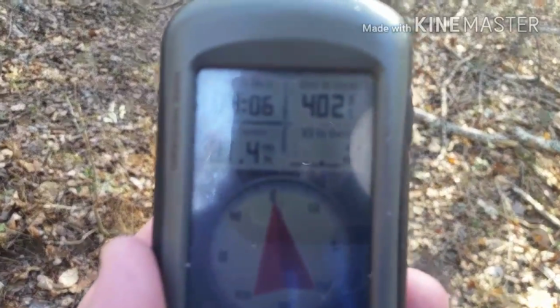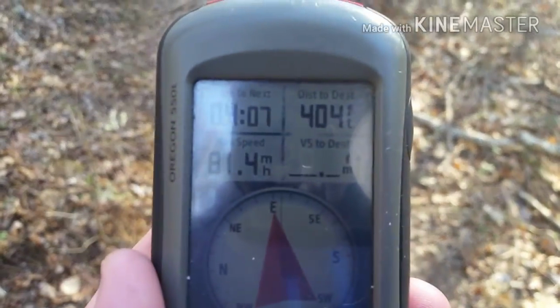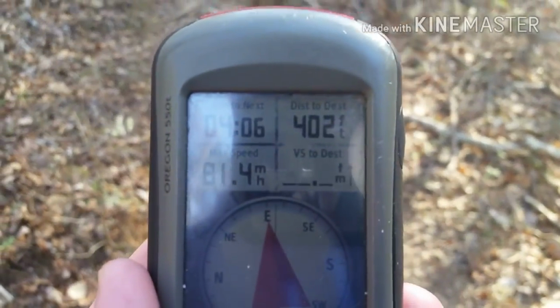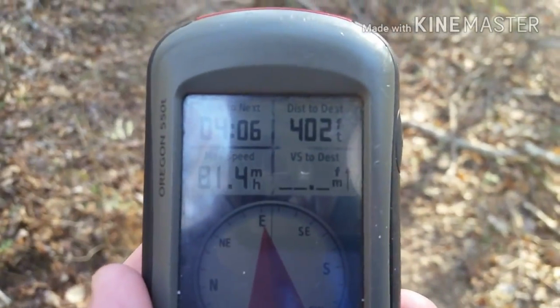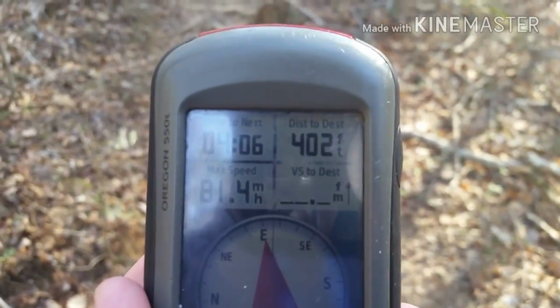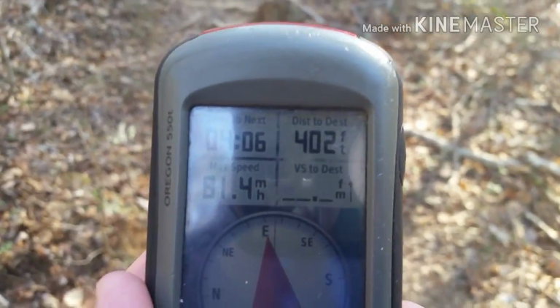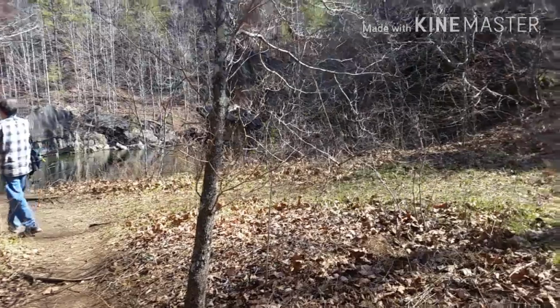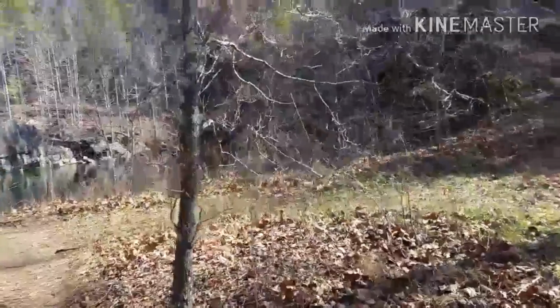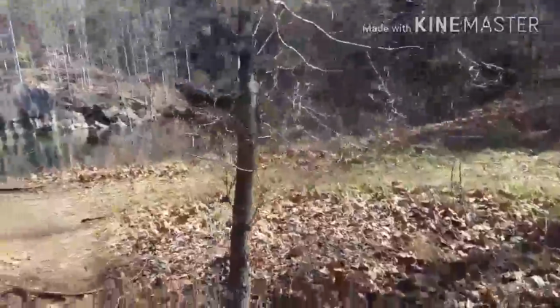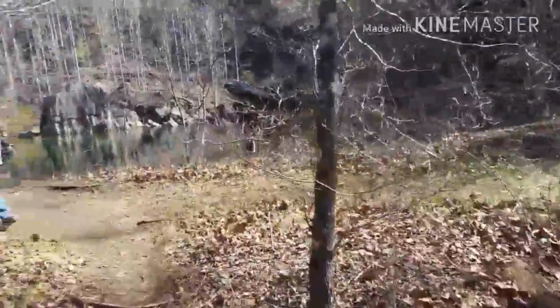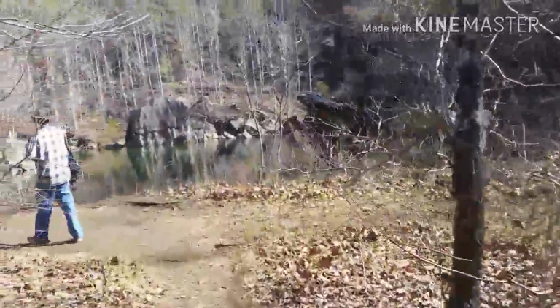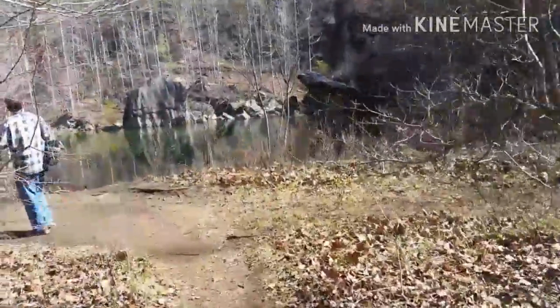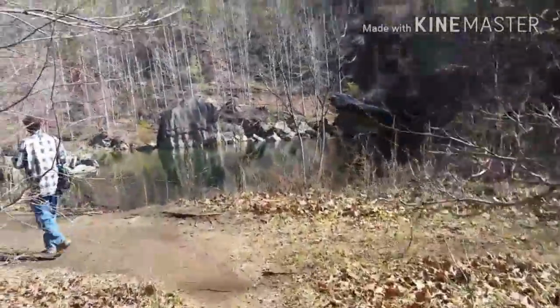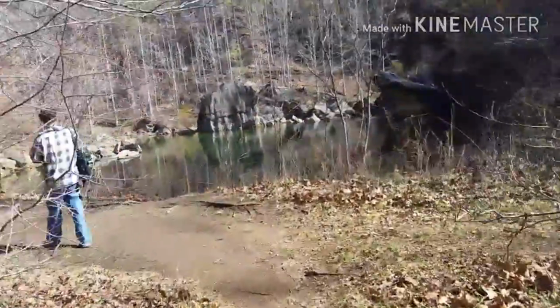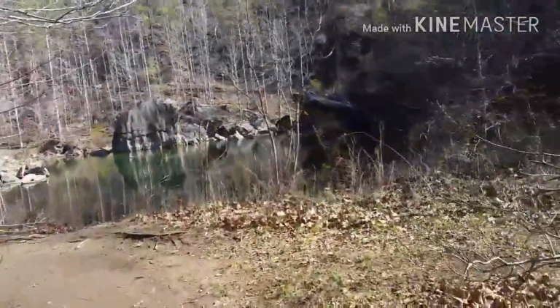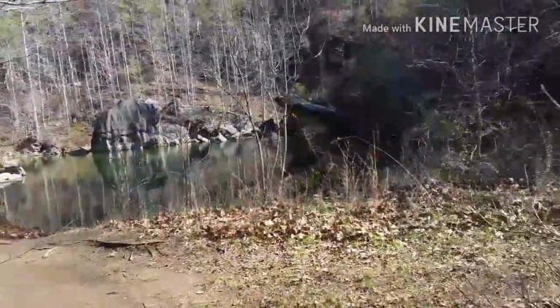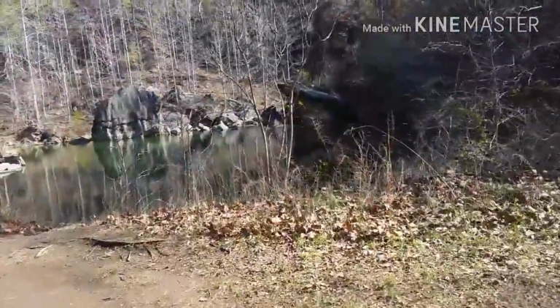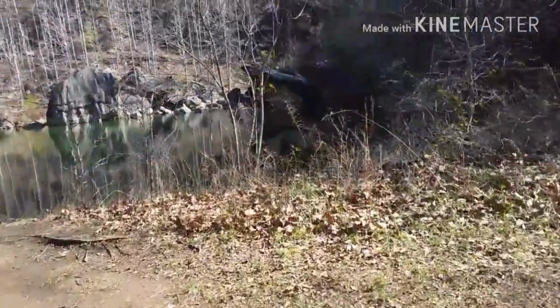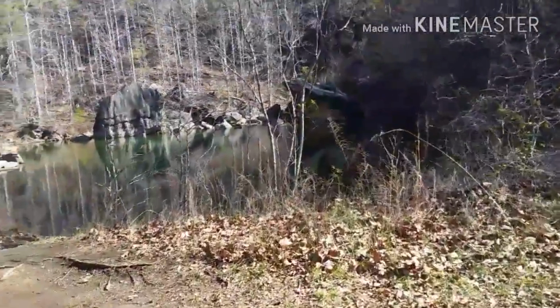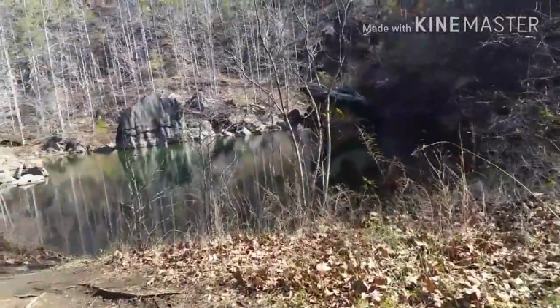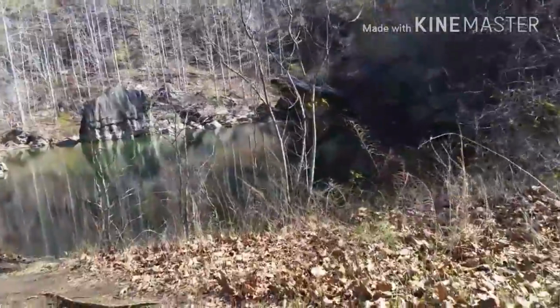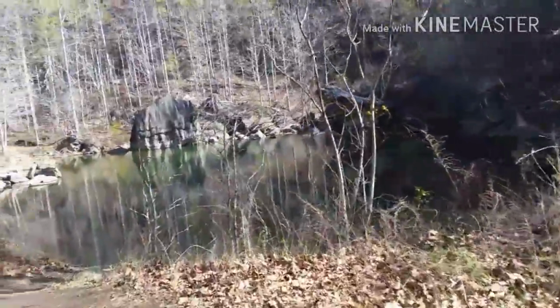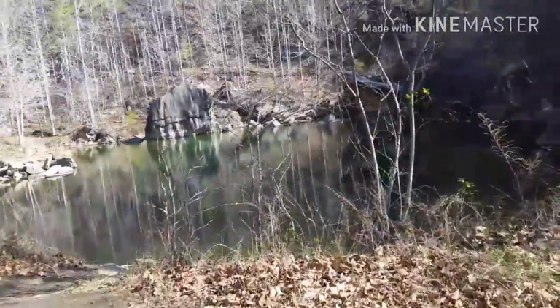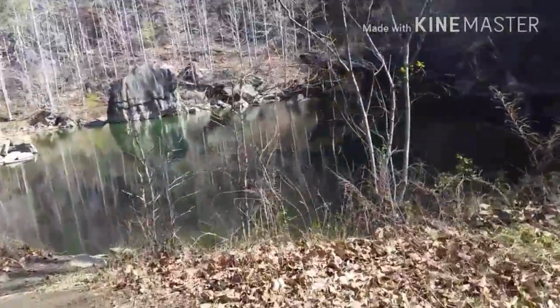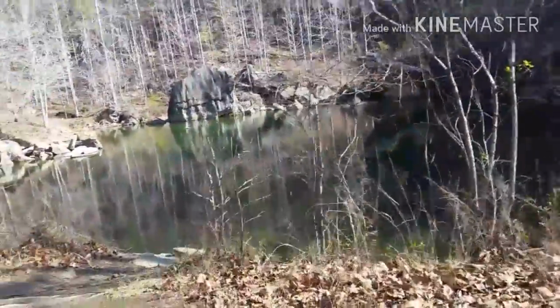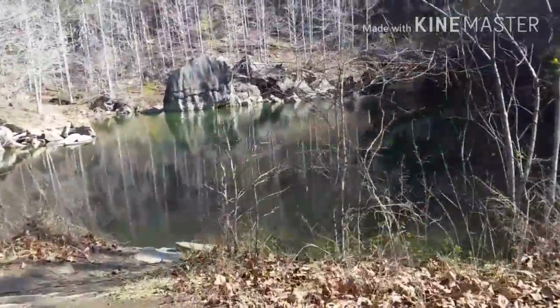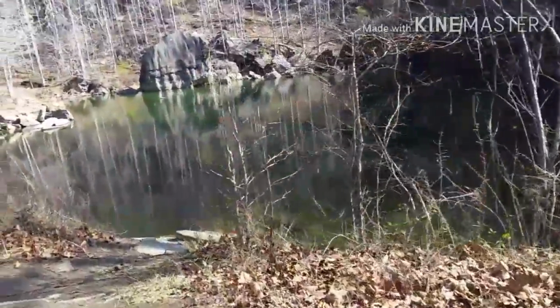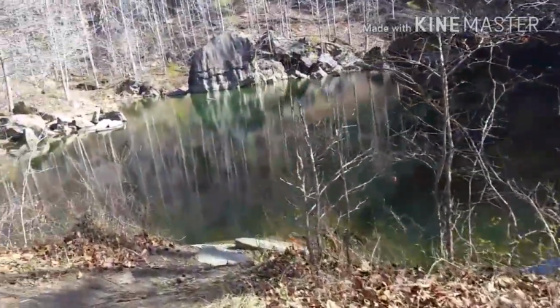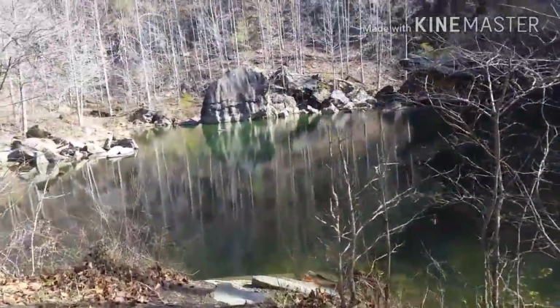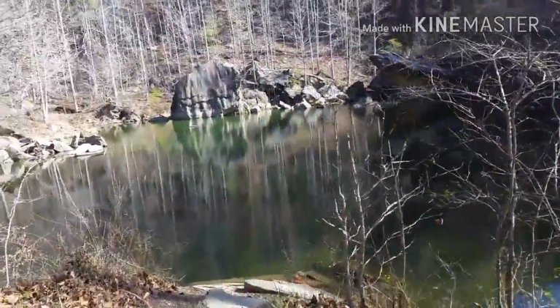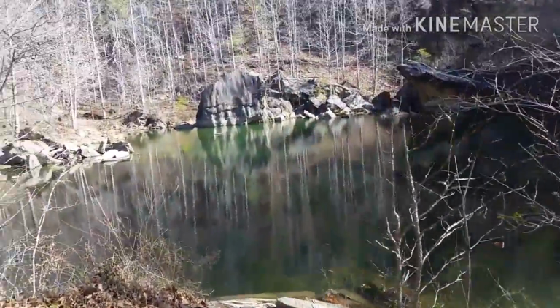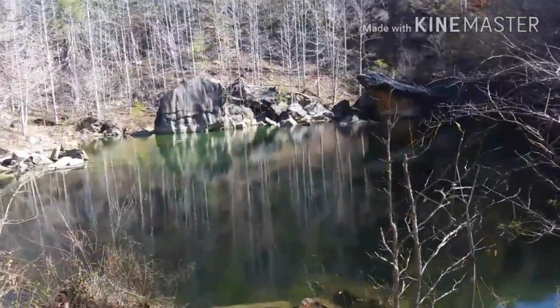400 feet away. Alright, we're at the quarry now — this thing is amazing. It's out in the middle of nowhere. It's beautiful.